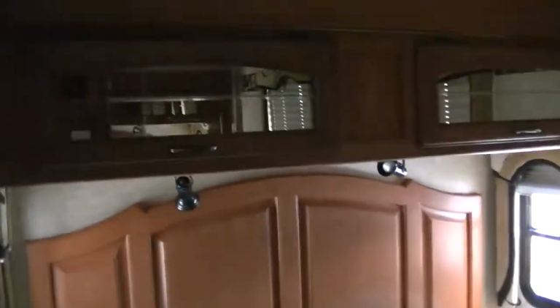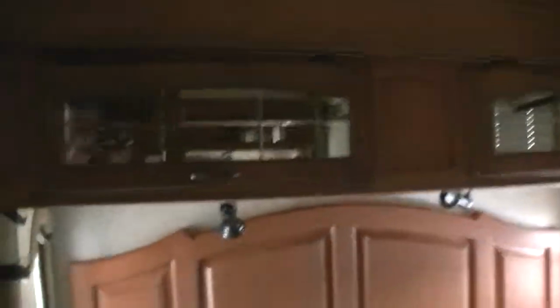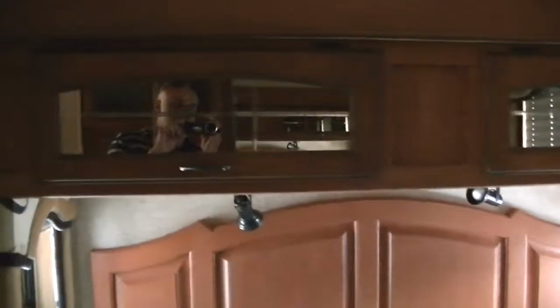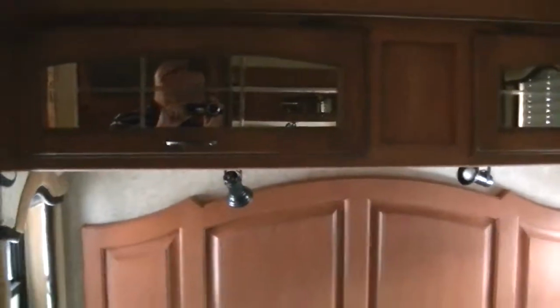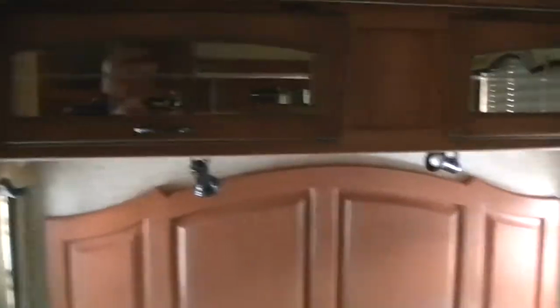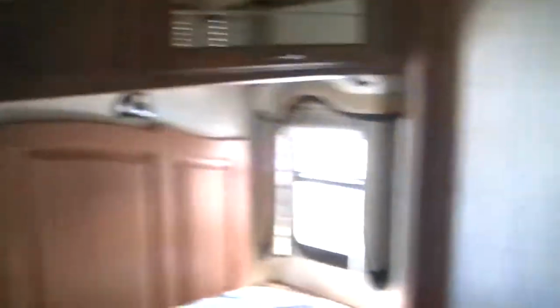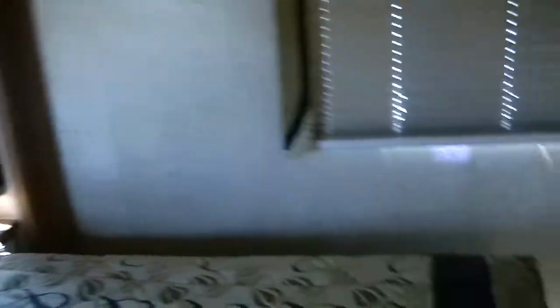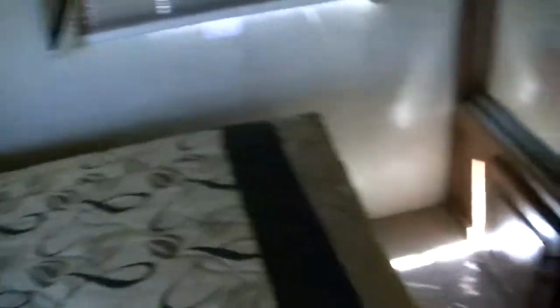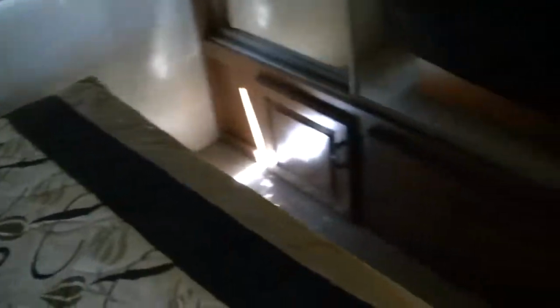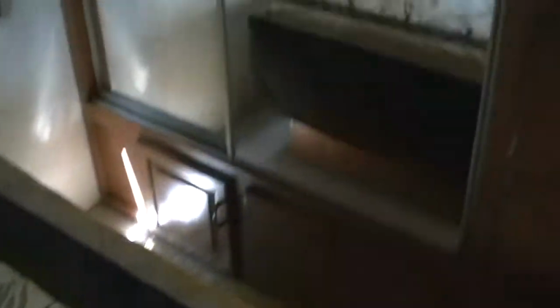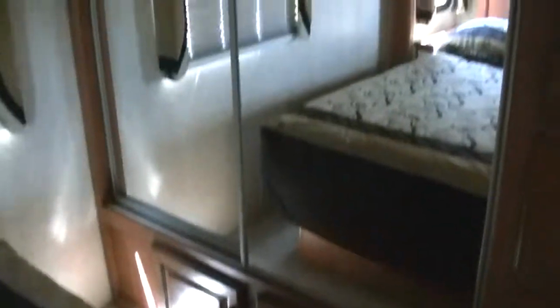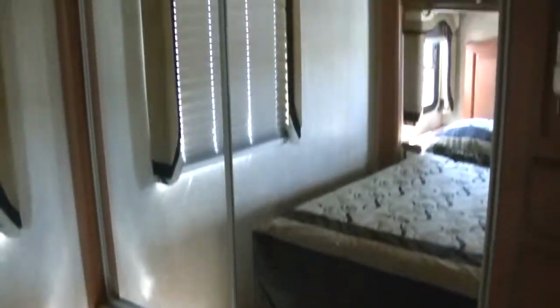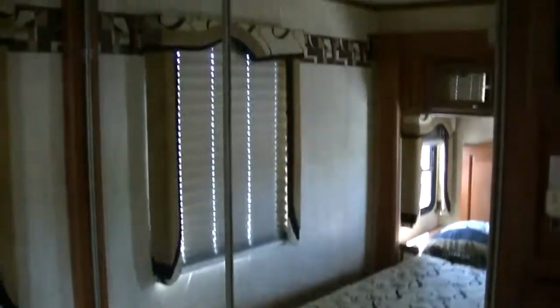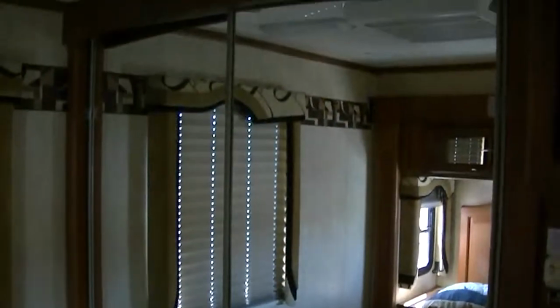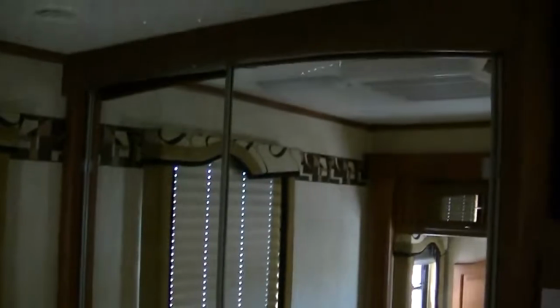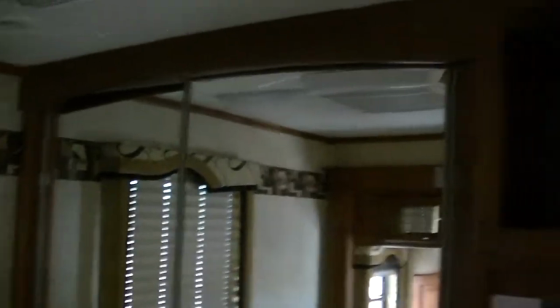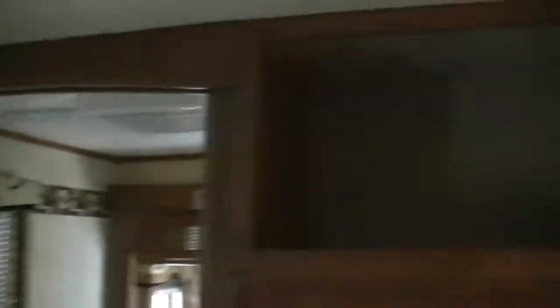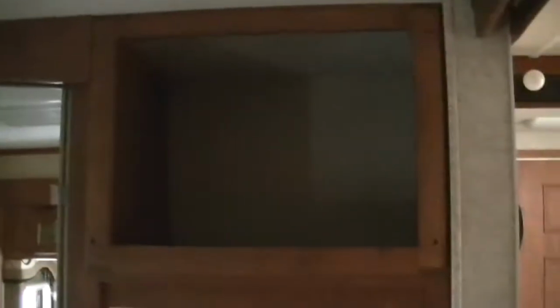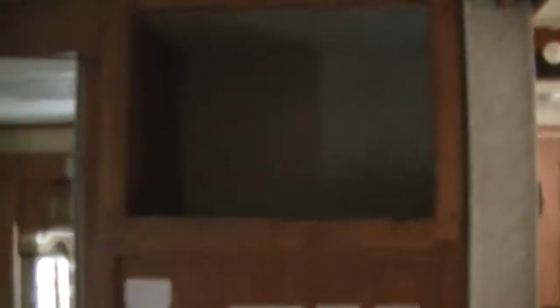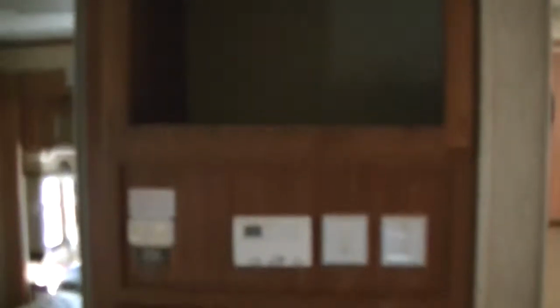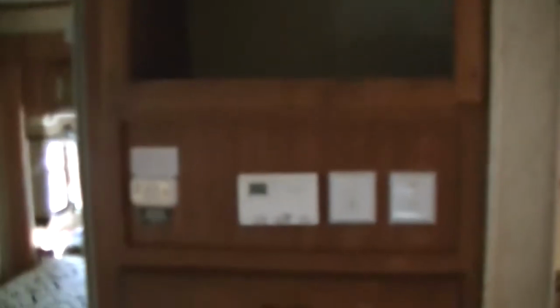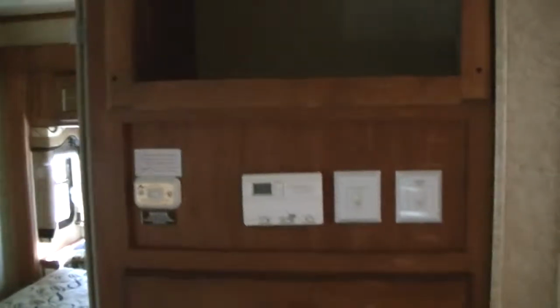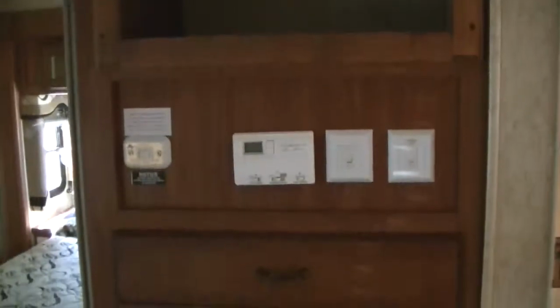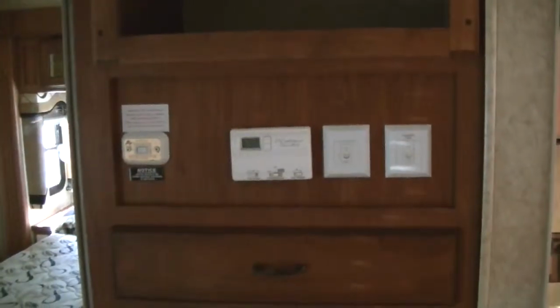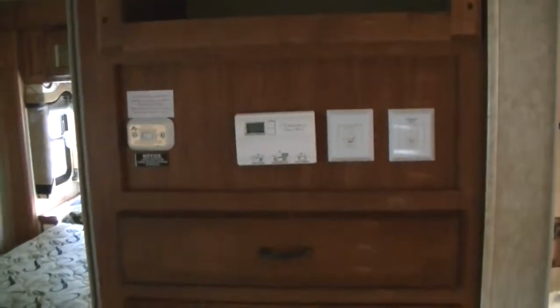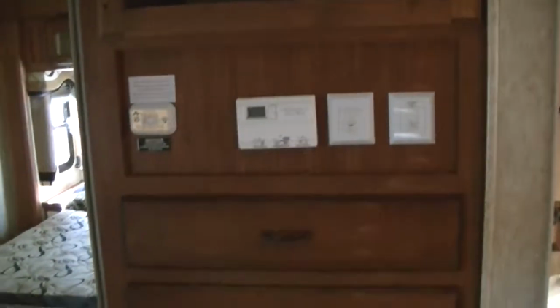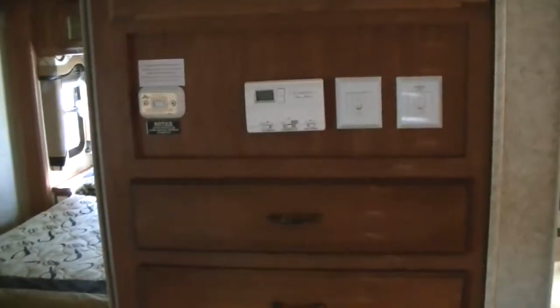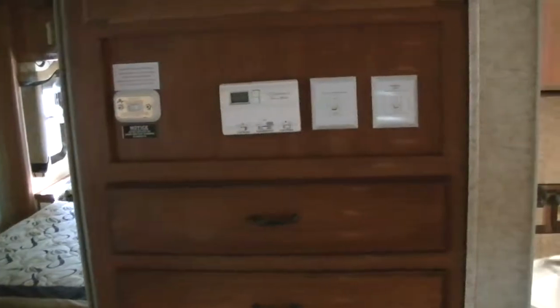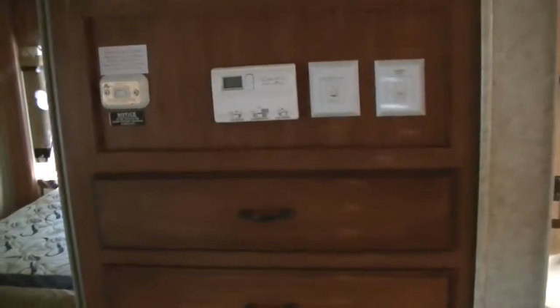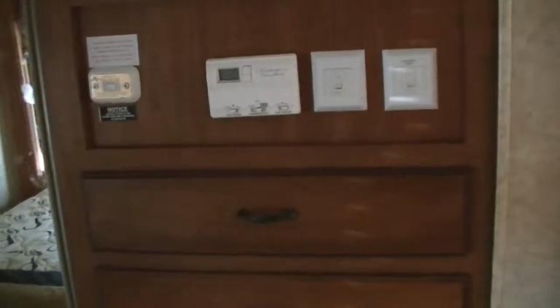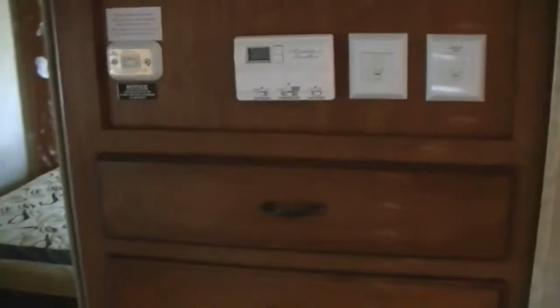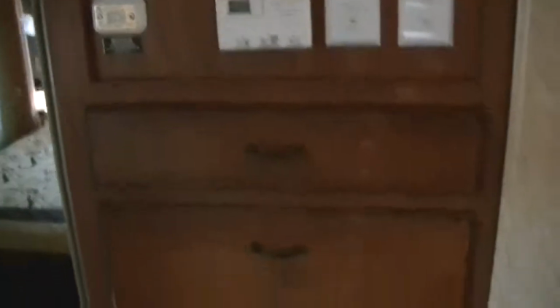Storage above the bed. You have mirrored closet doors right here. TV goes up there. There is your thermostat, some slide switch and a light switch.